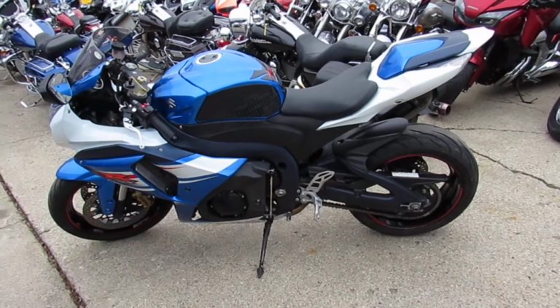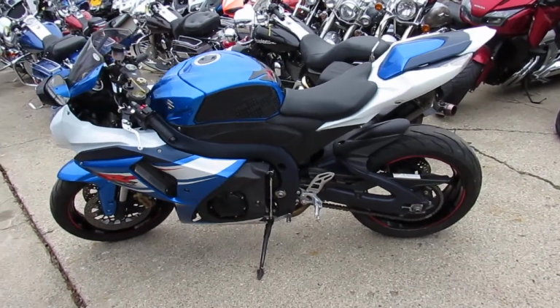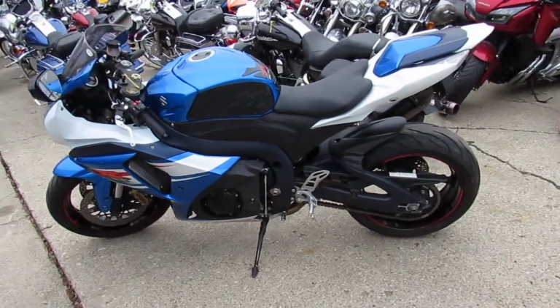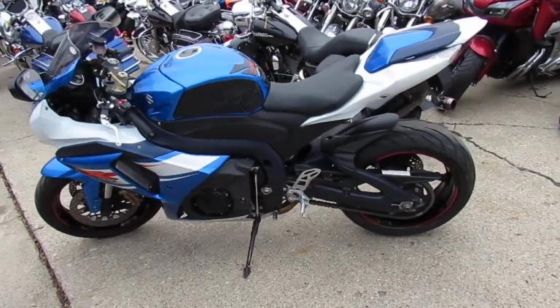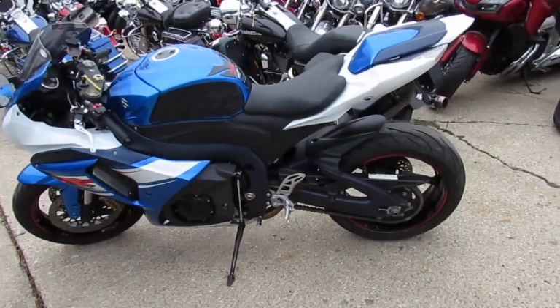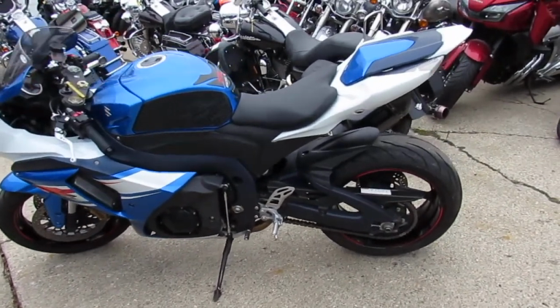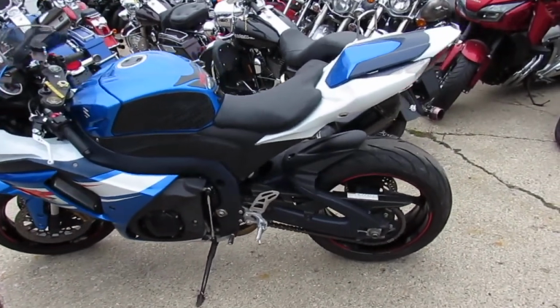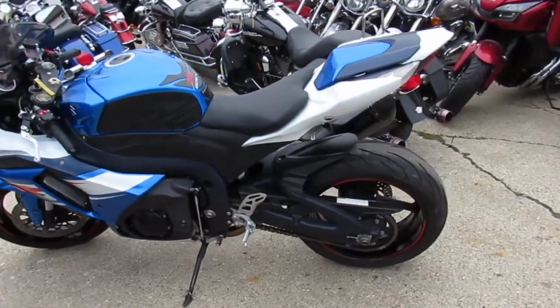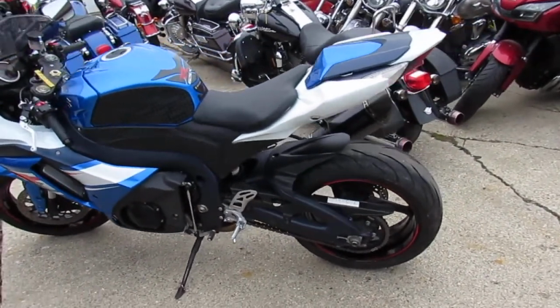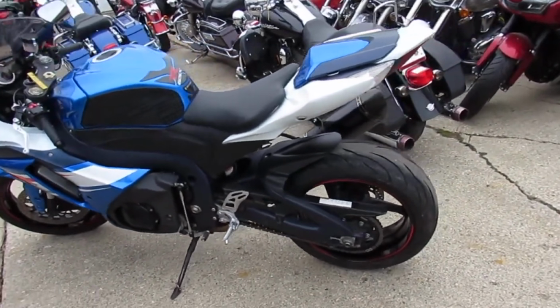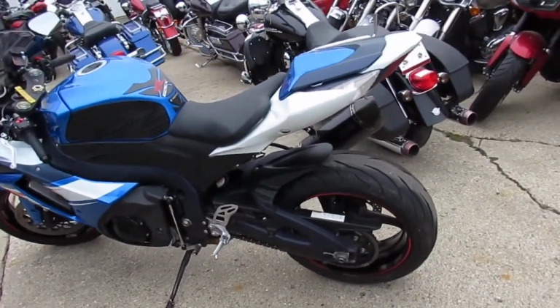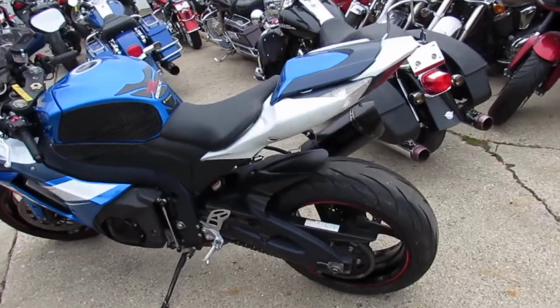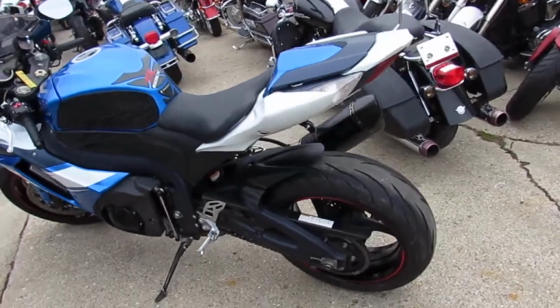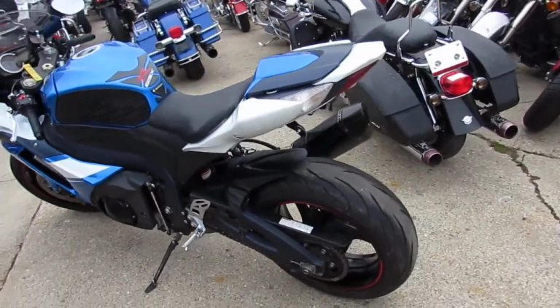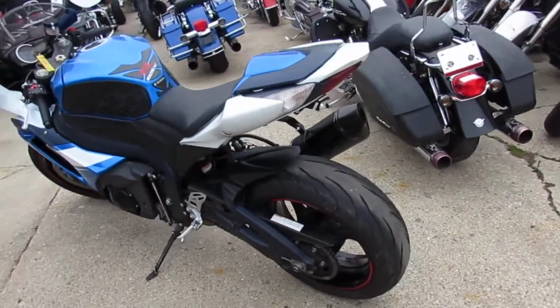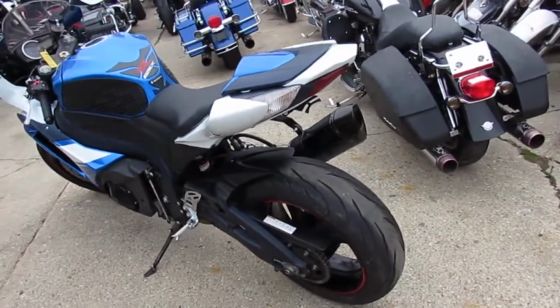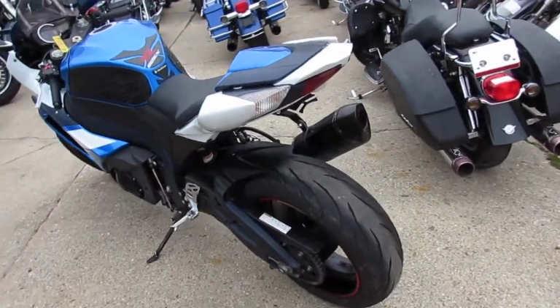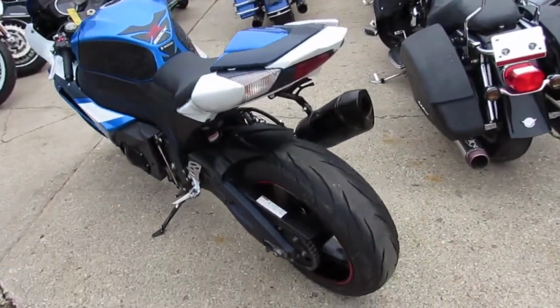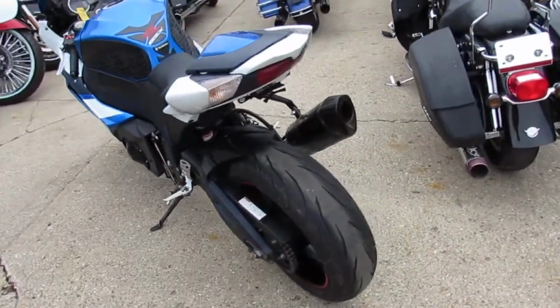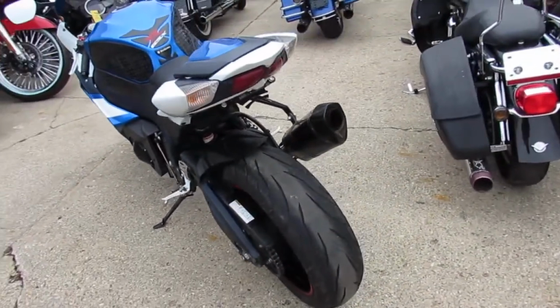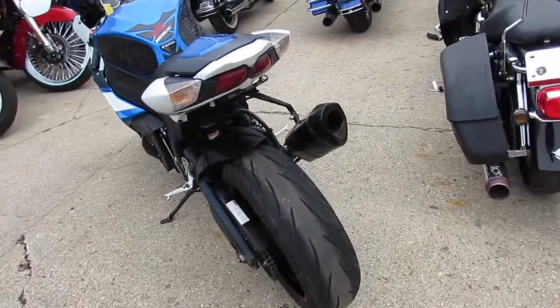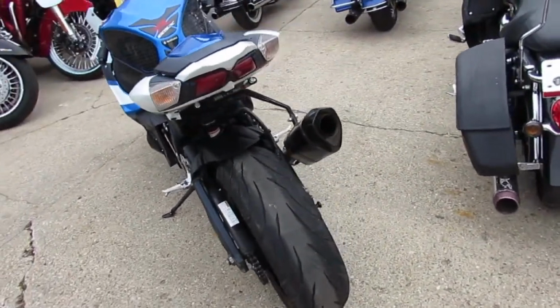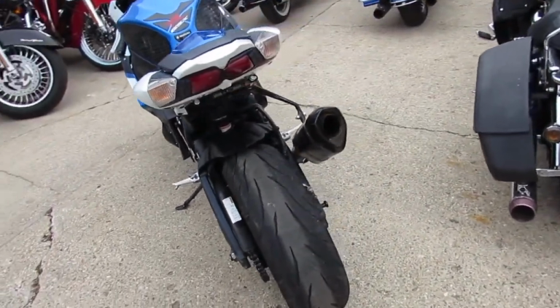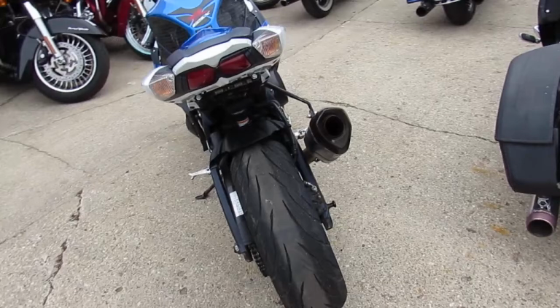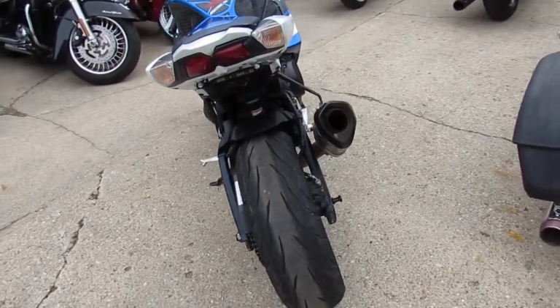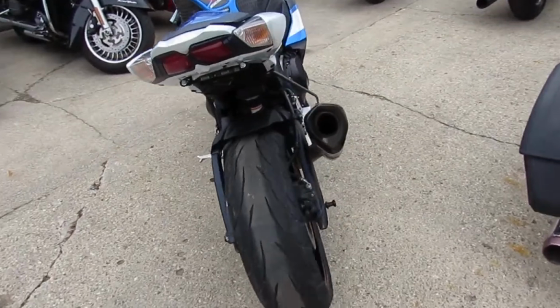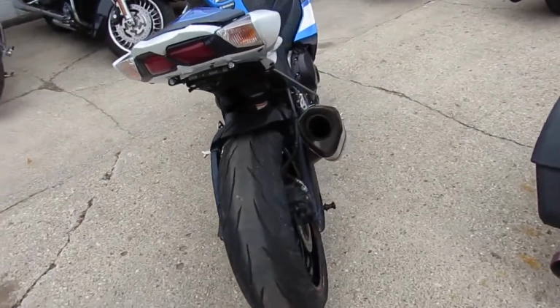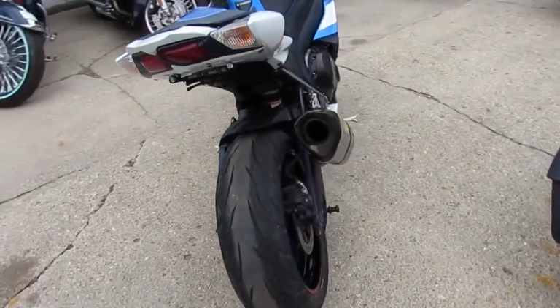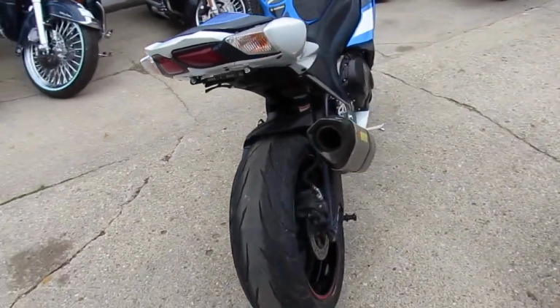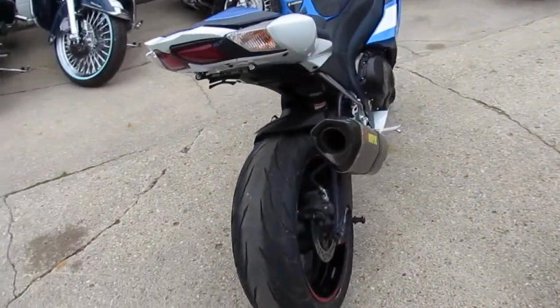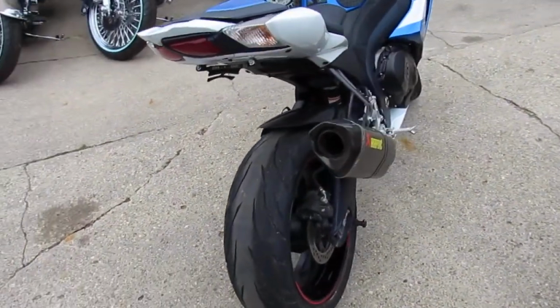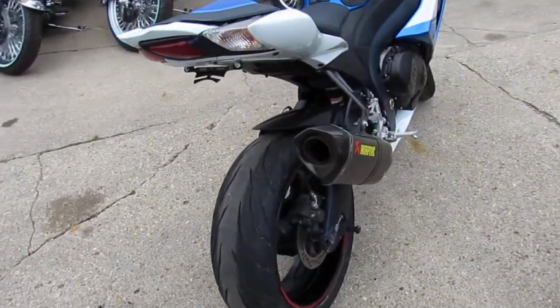Hey guys, it's ApprovalPowersports.com here doing some videos on the used sport bikes. We've got over 300 used sport bikes in the showroom for sale. This one here is a 2012 Suzuki GSX-R1000 for sale.